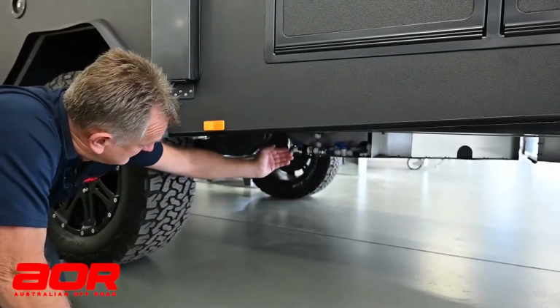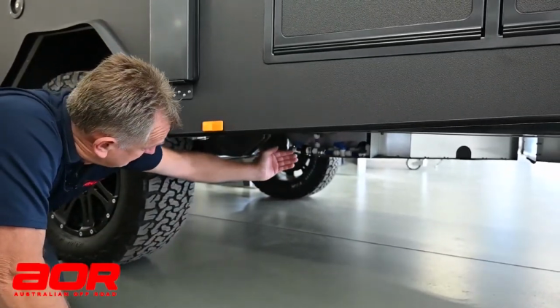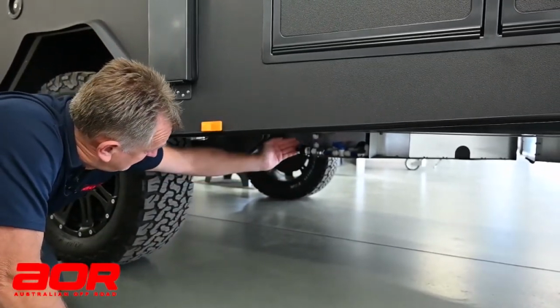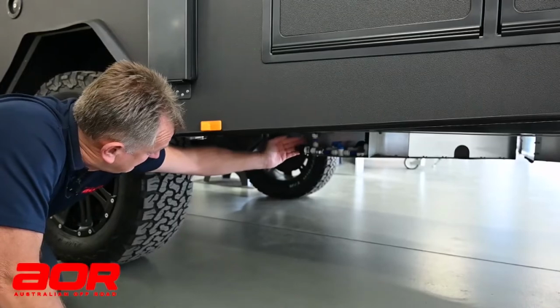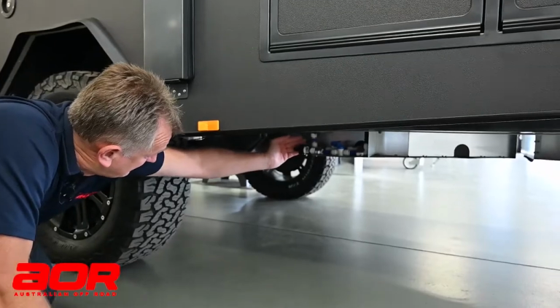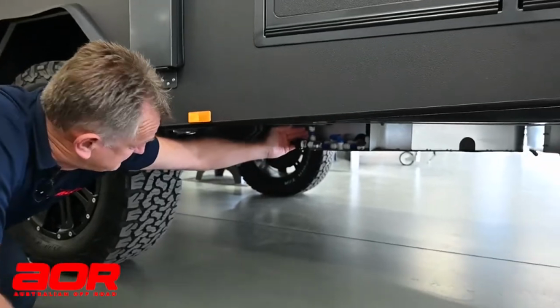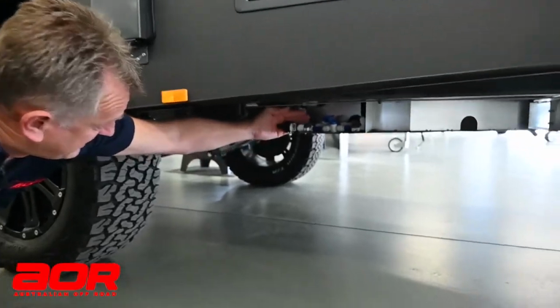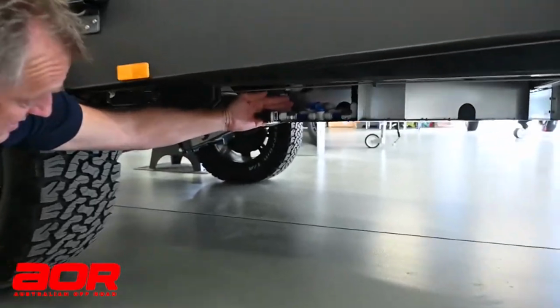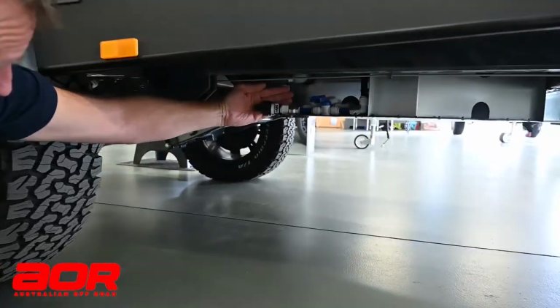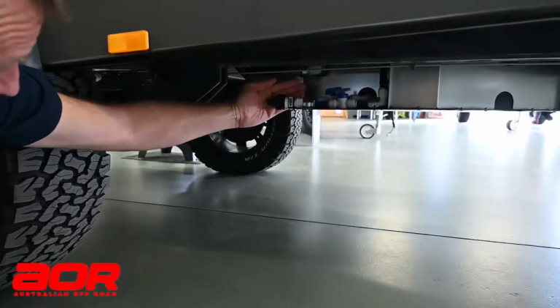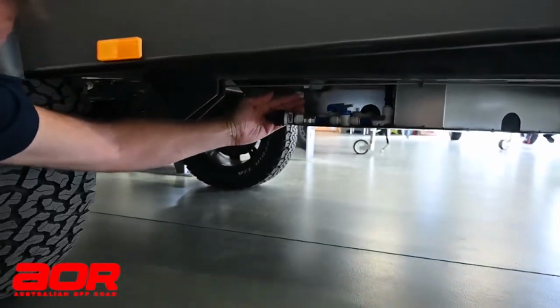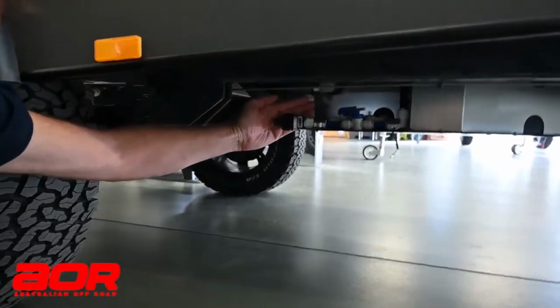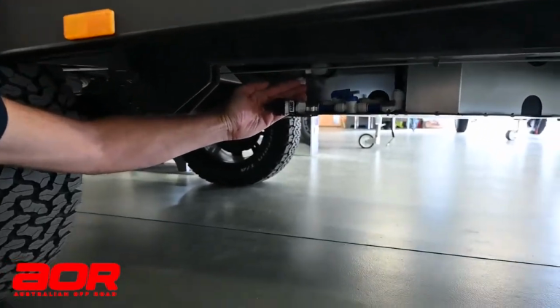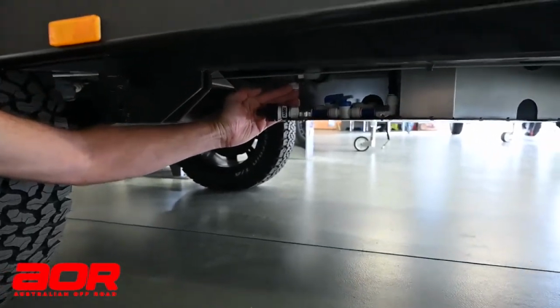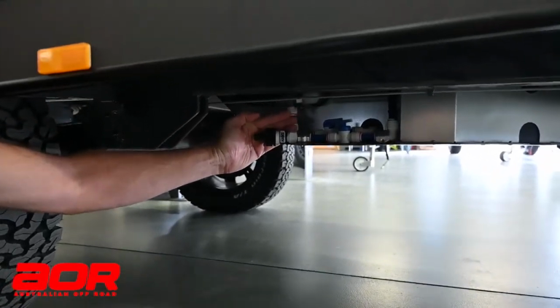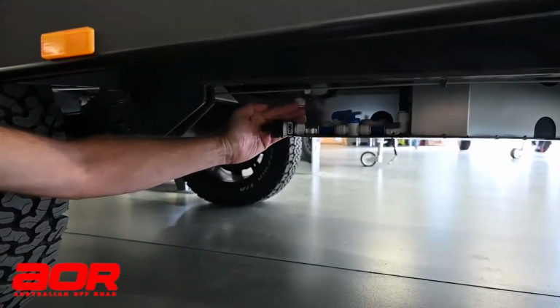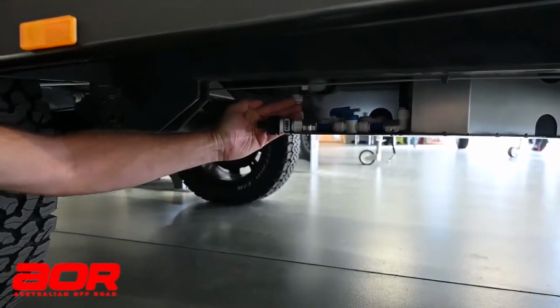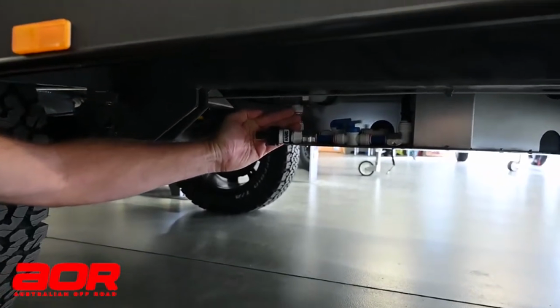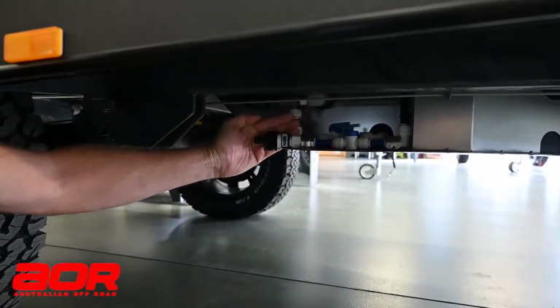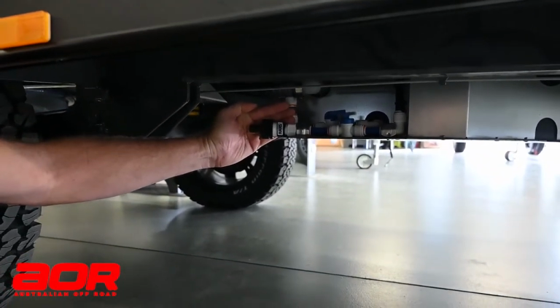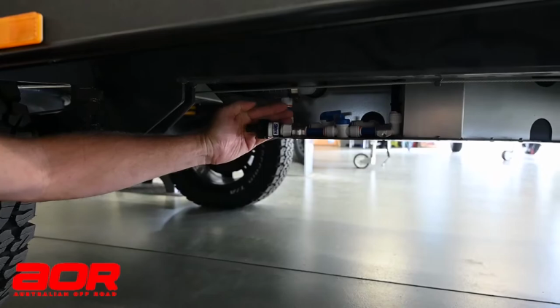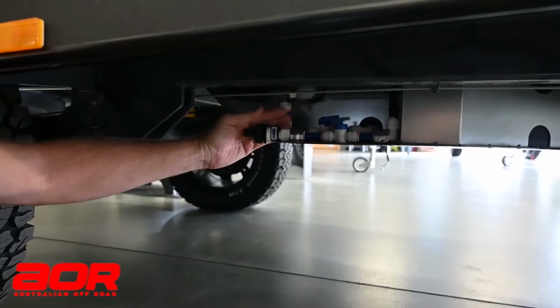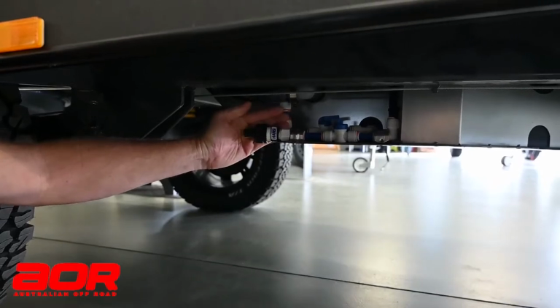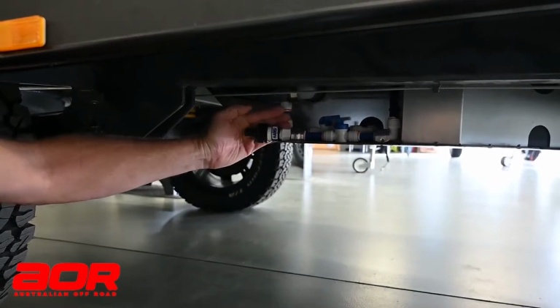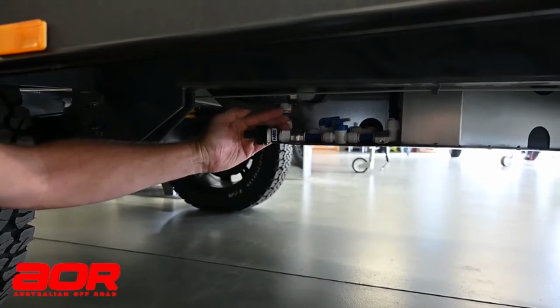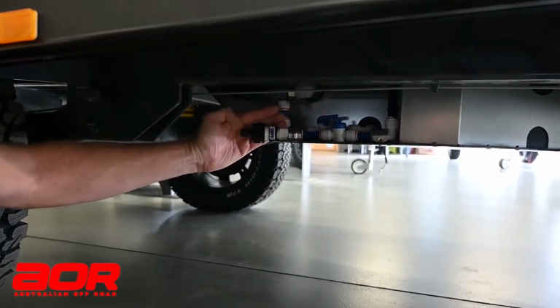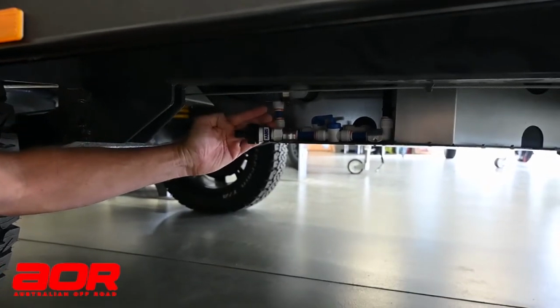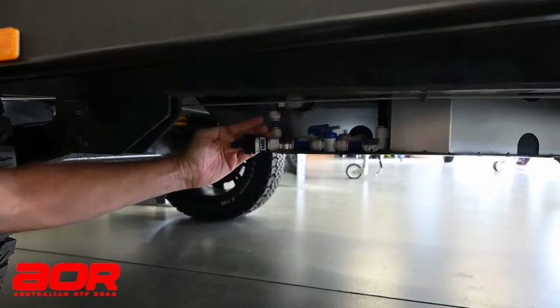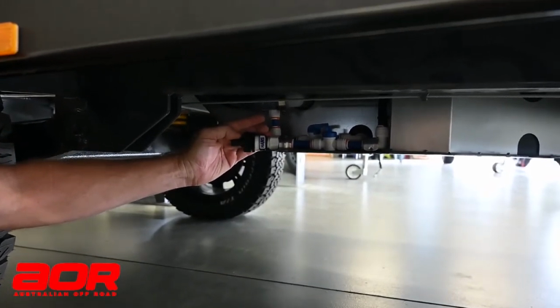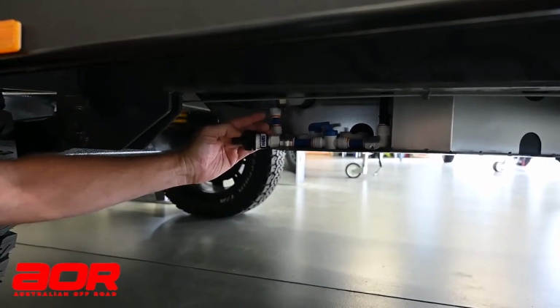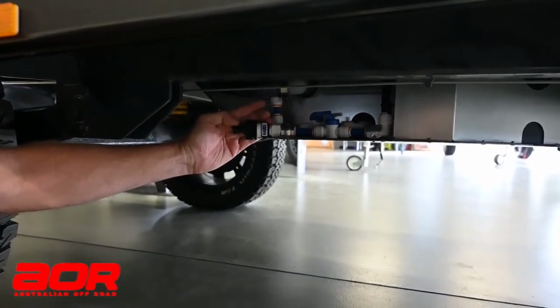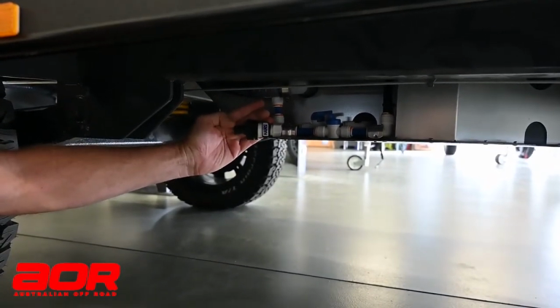So underneath here, I'll just put my hand behind so you can see that hose fitting that's on the end of the line — that's our pick-up point.